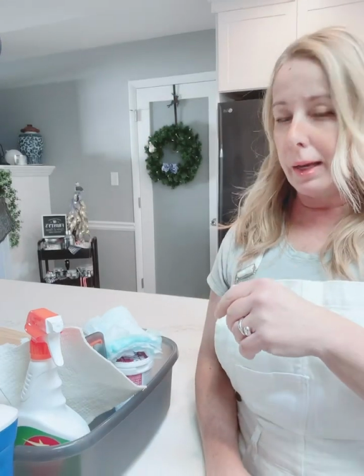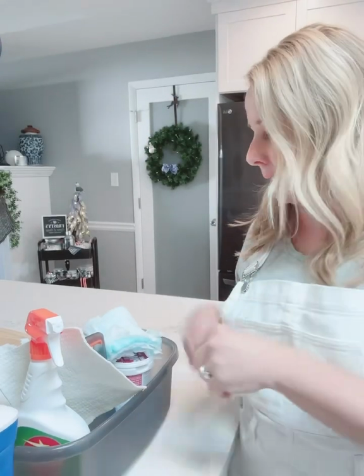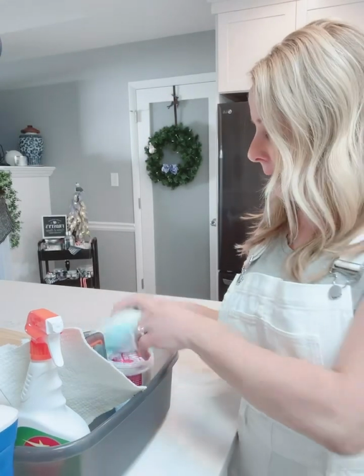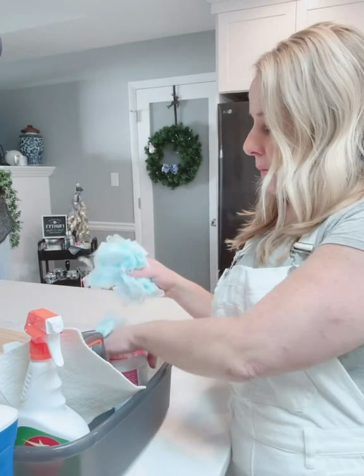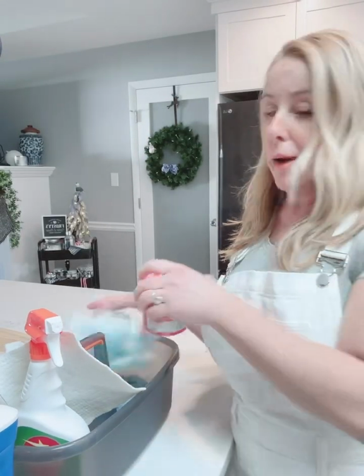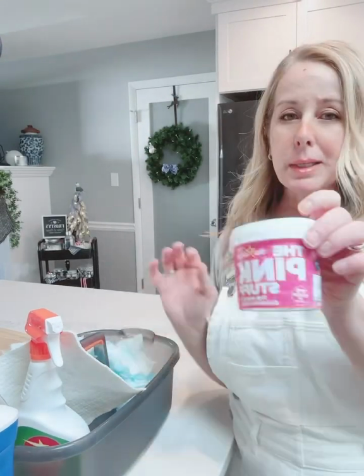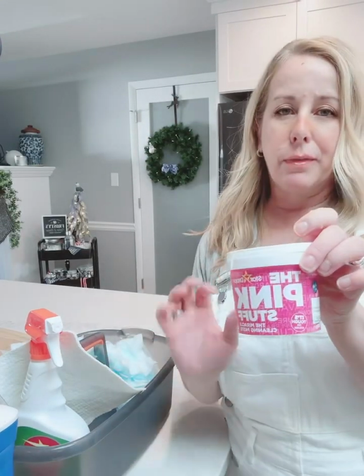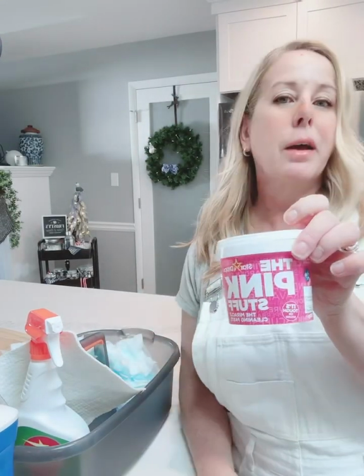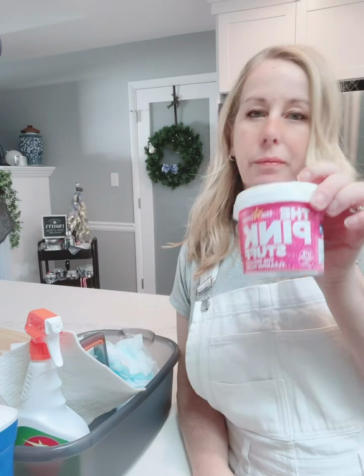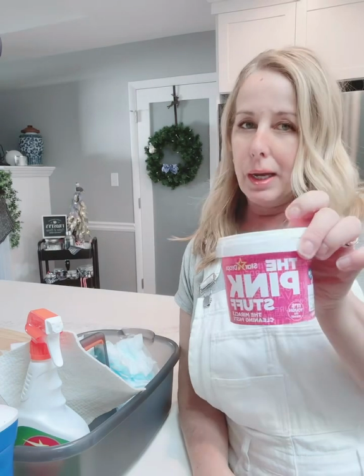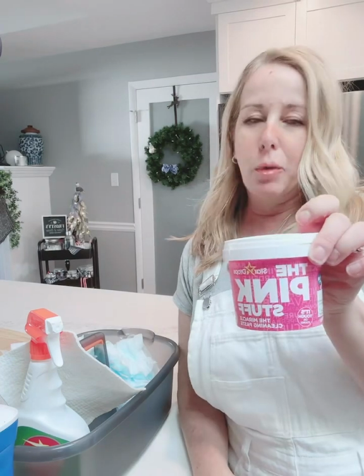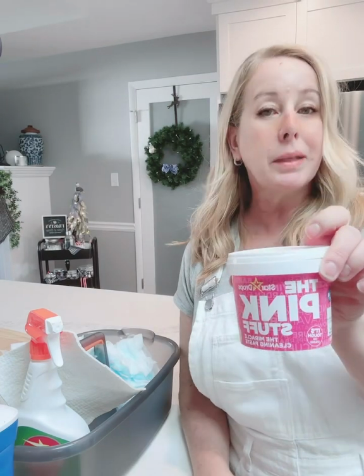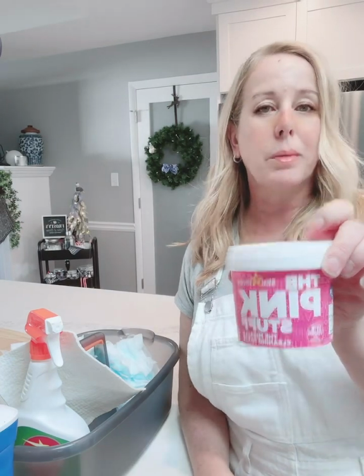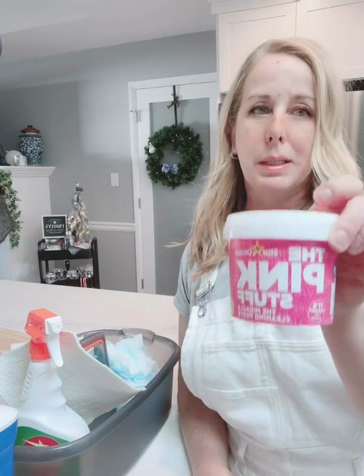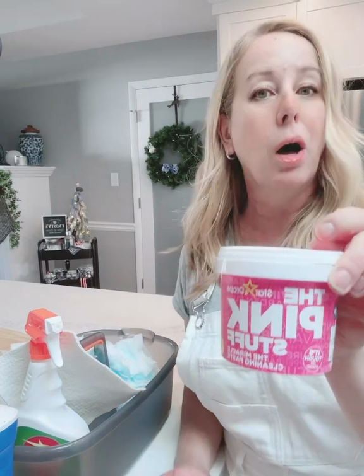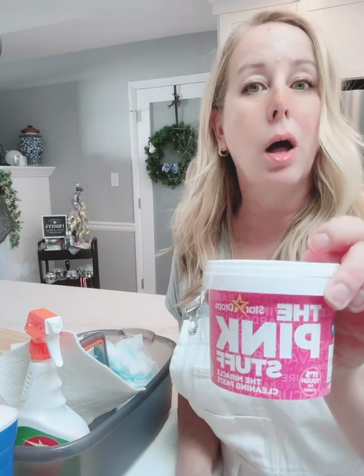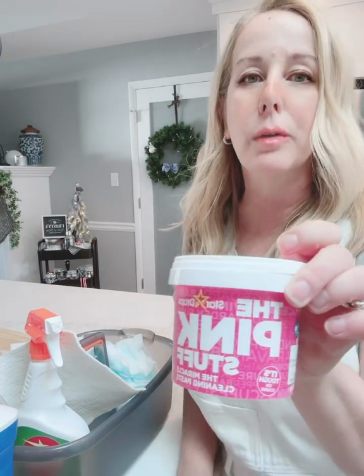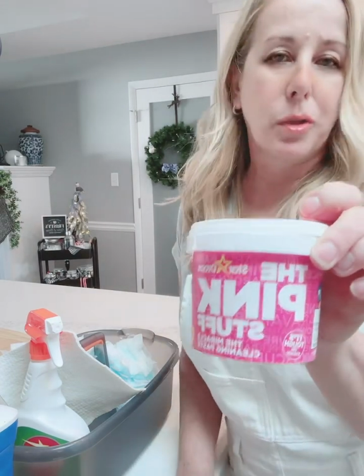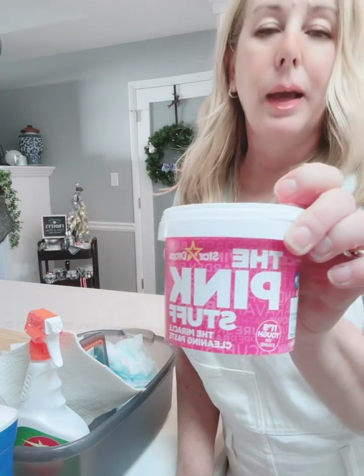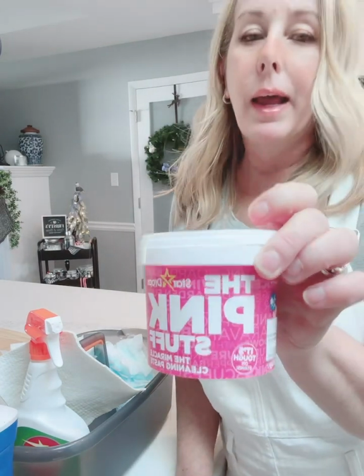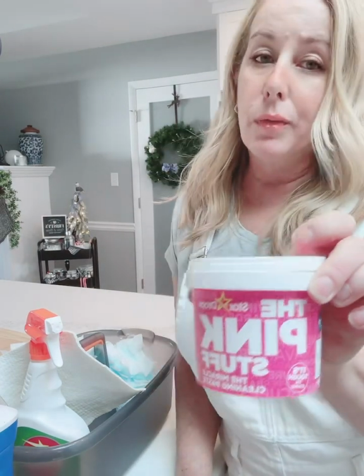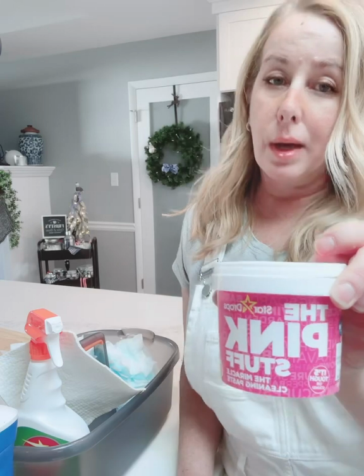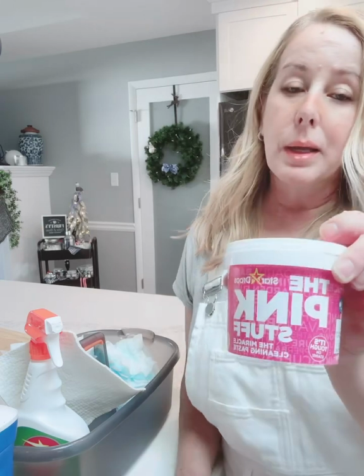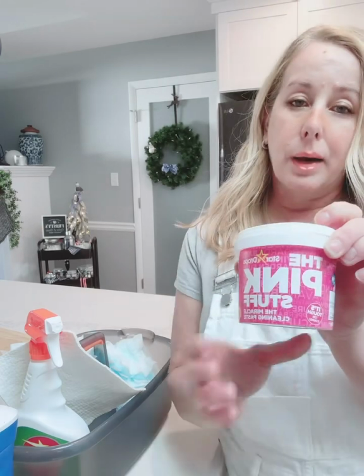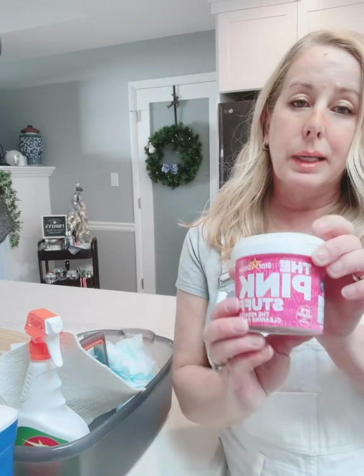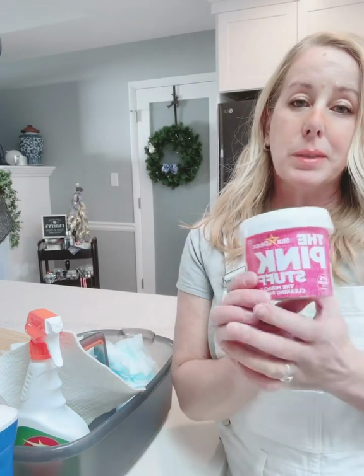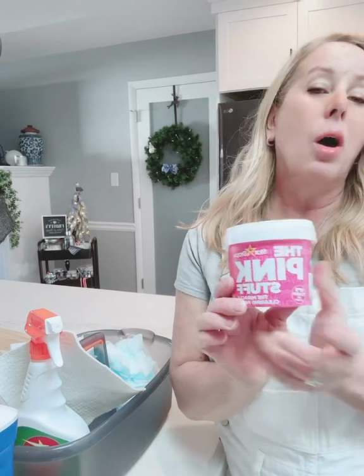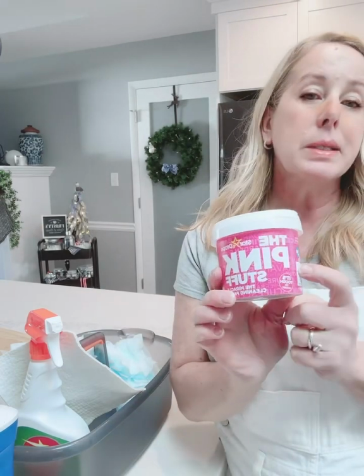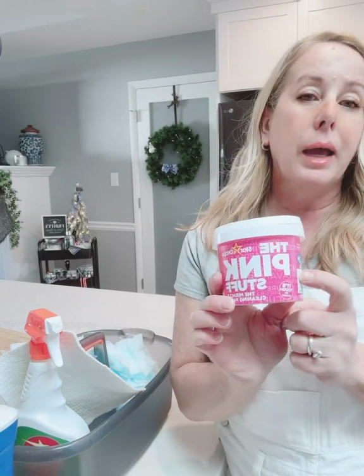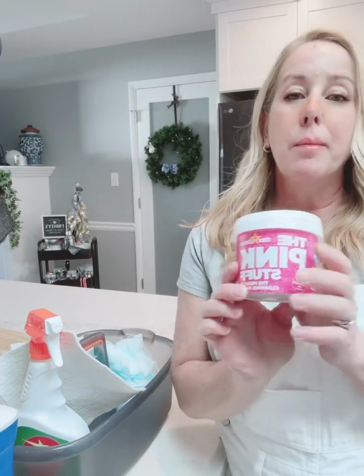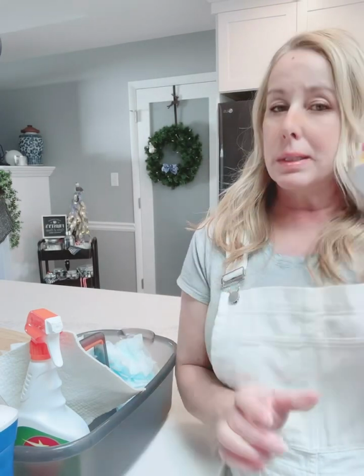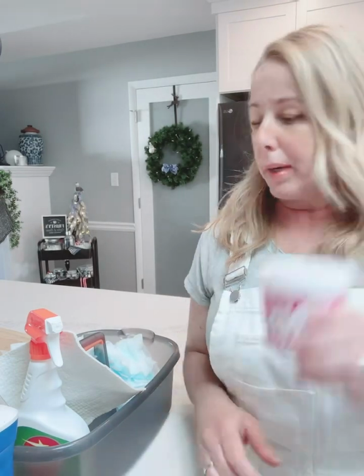Next, we have the Pink Stuff. Need I say more about this one — it's been all over social media and I will give you some cleaning tips on this, but this is in my bucket.